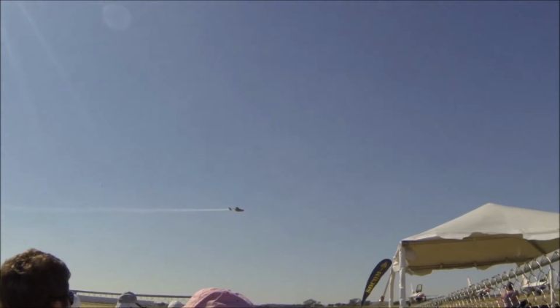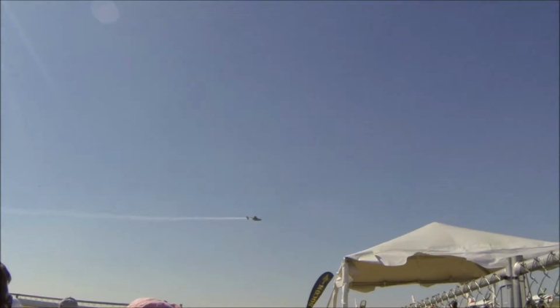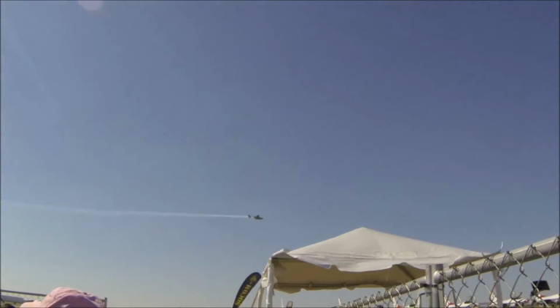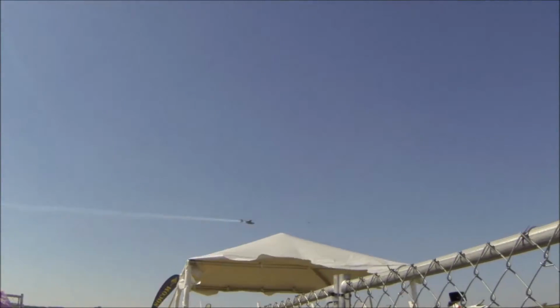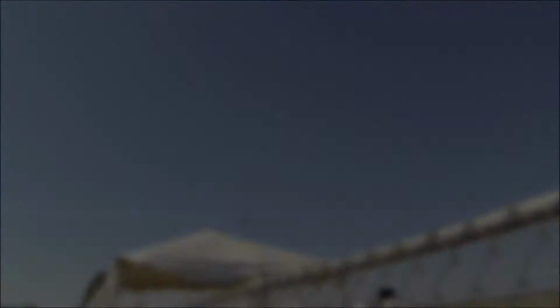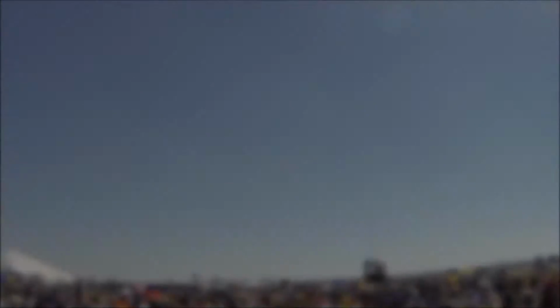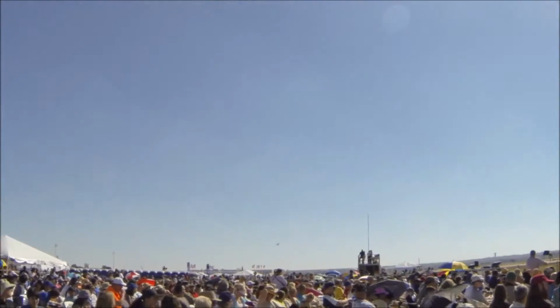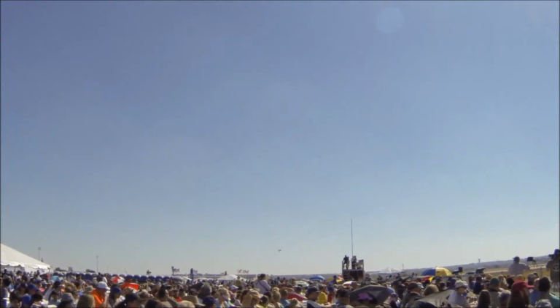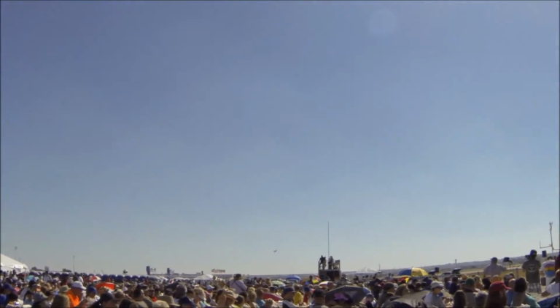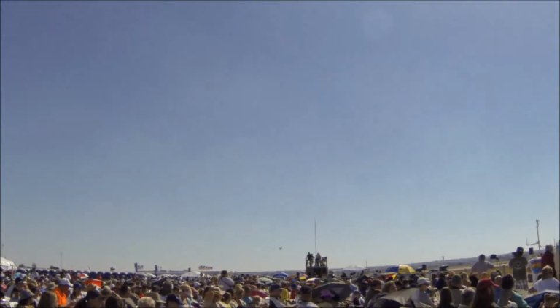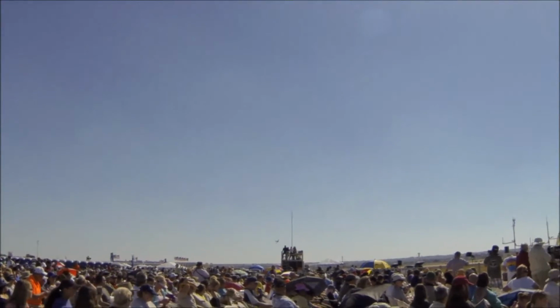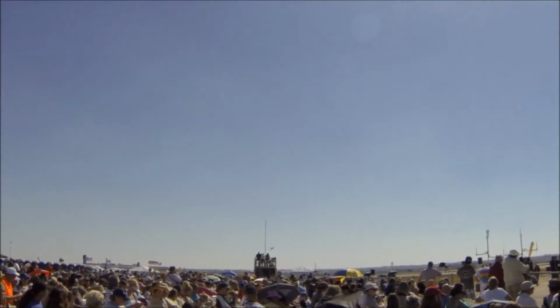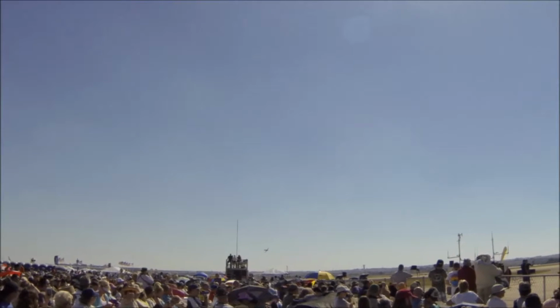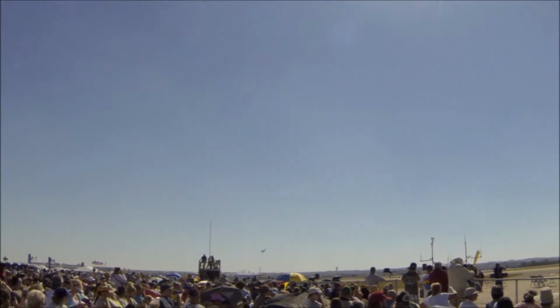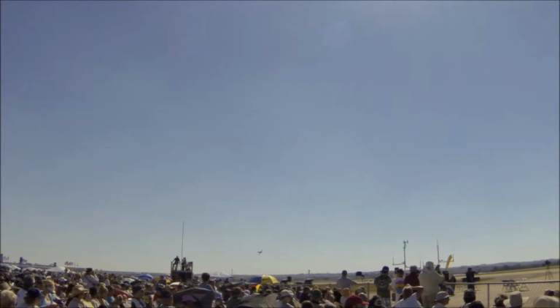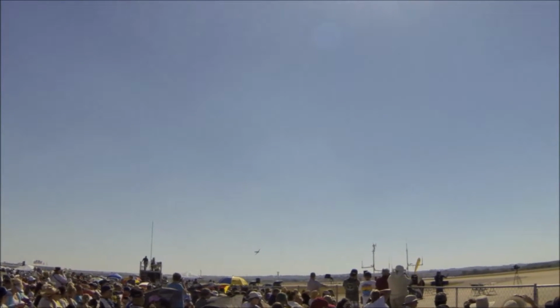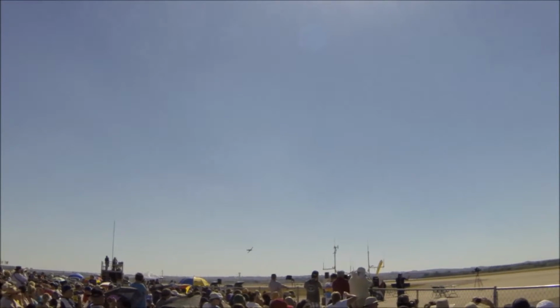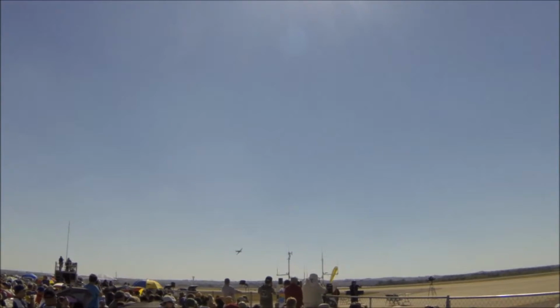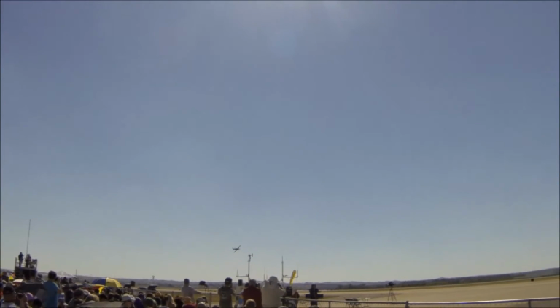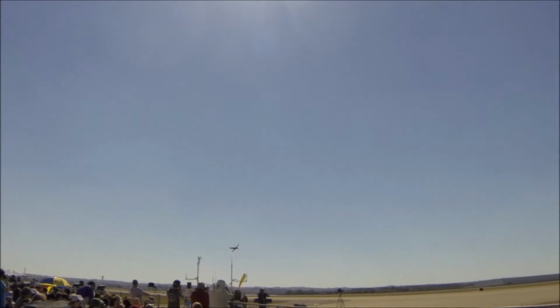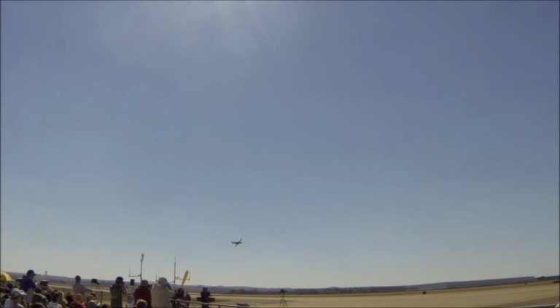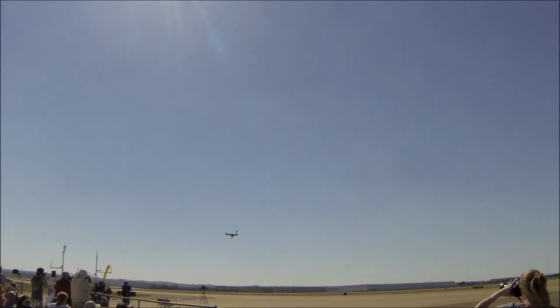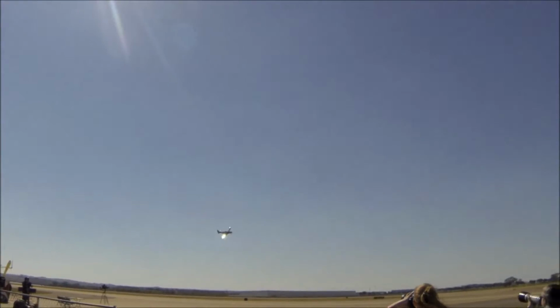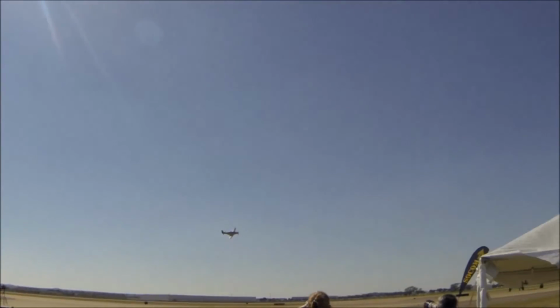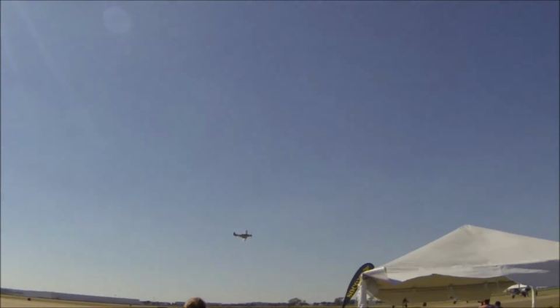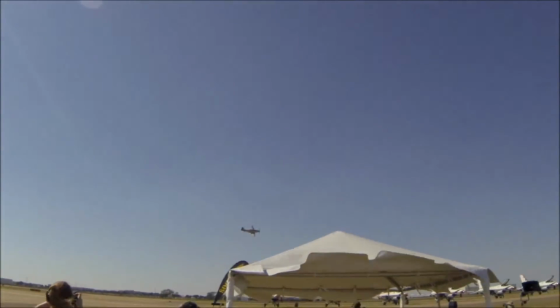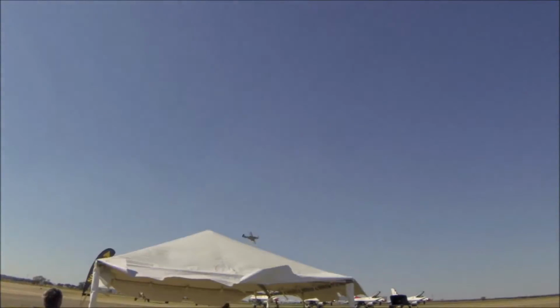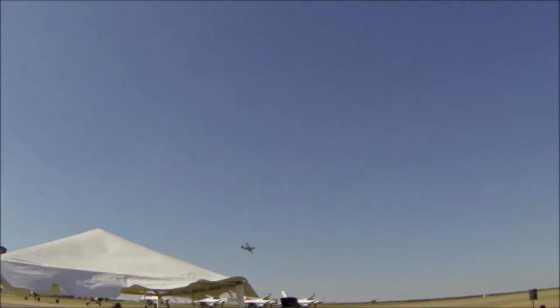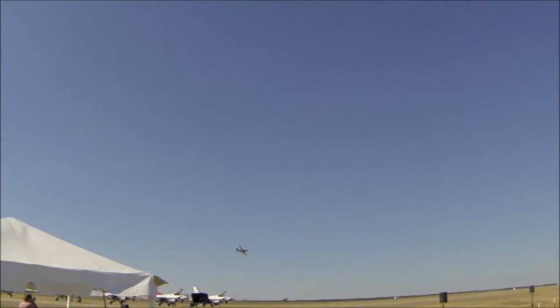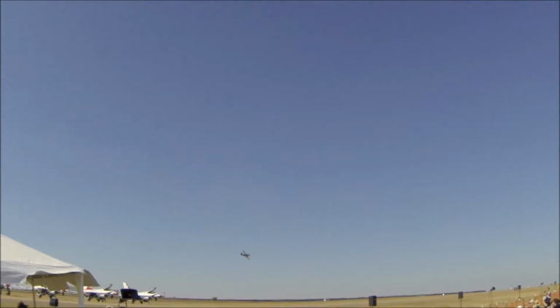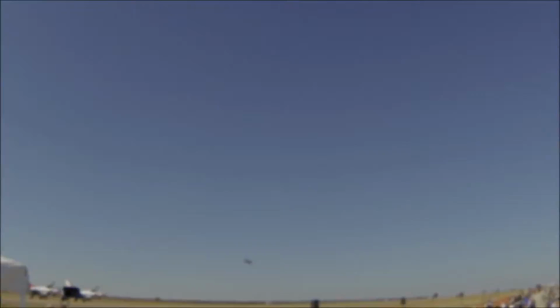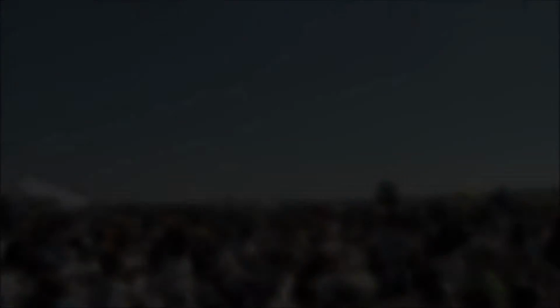There is the Vietnam aircraft right in front of us. Photo, pass, and review. Man, I hope you got some of those shots.